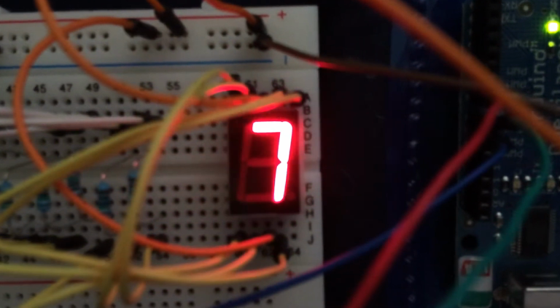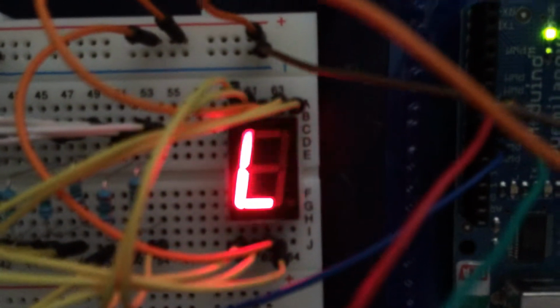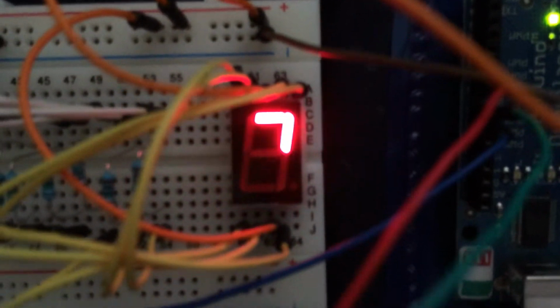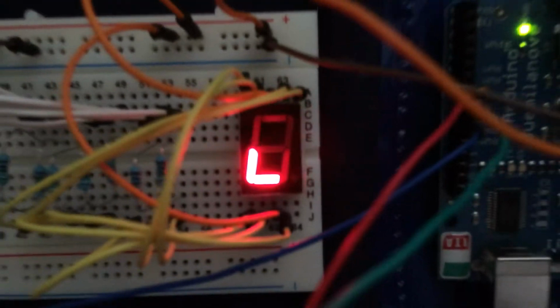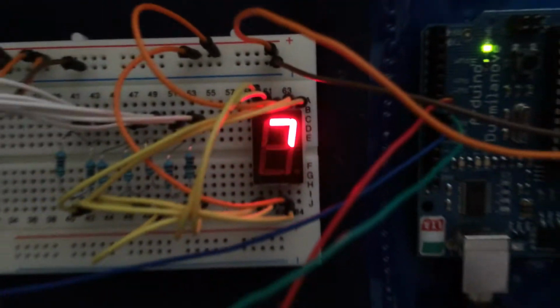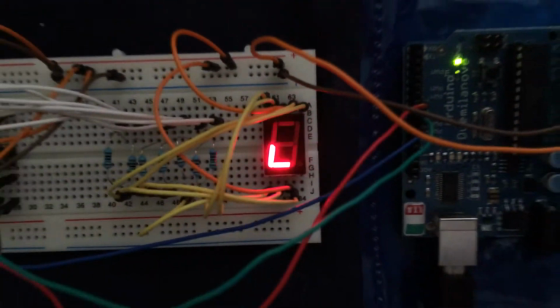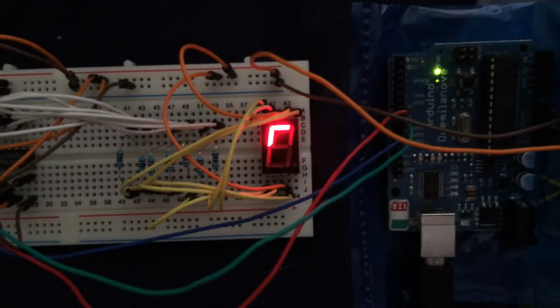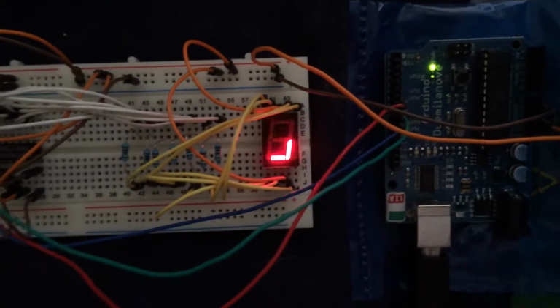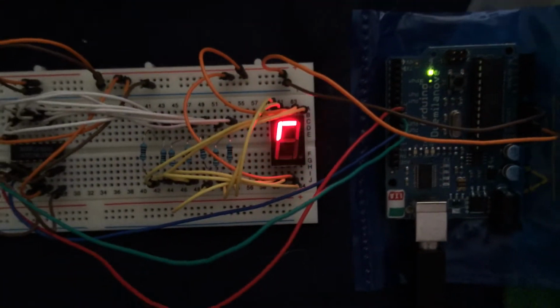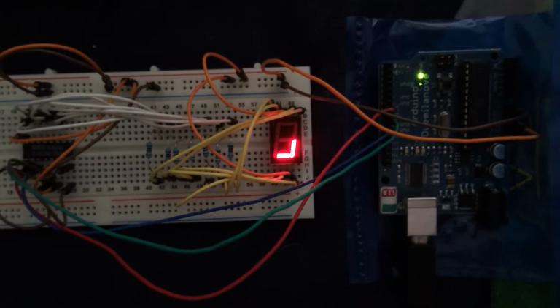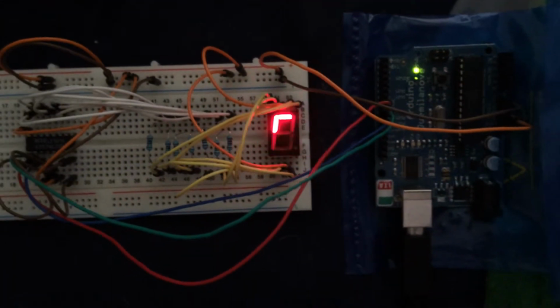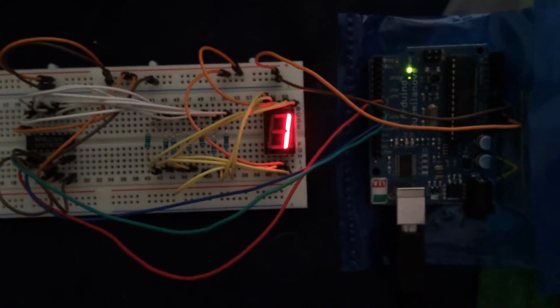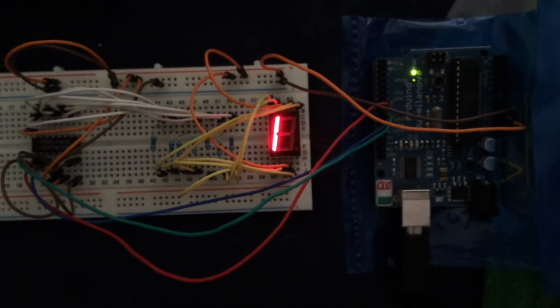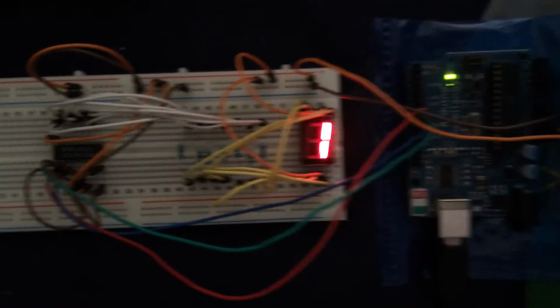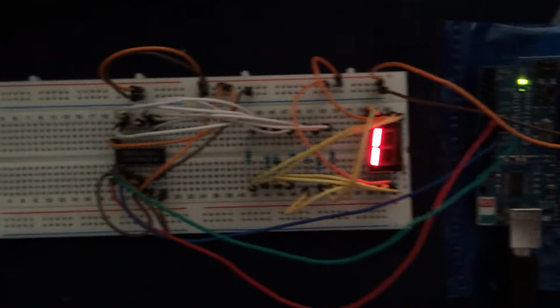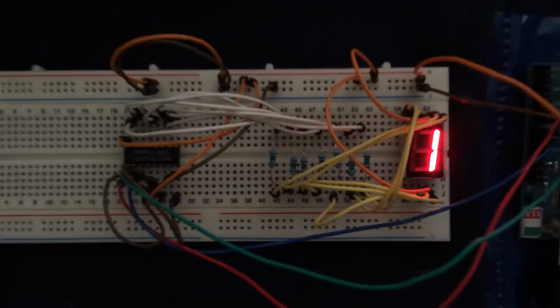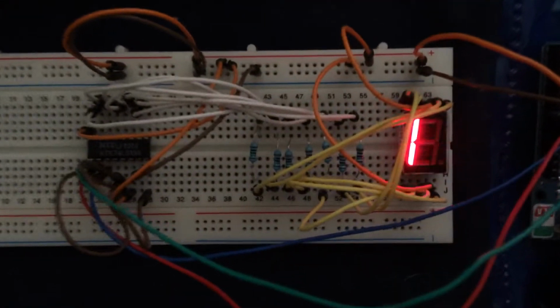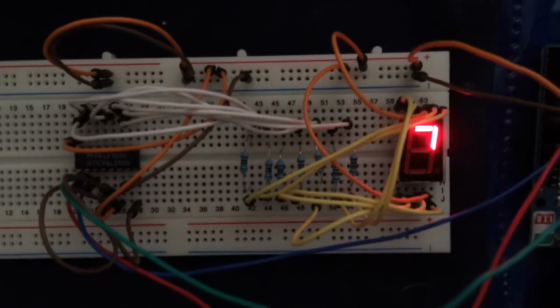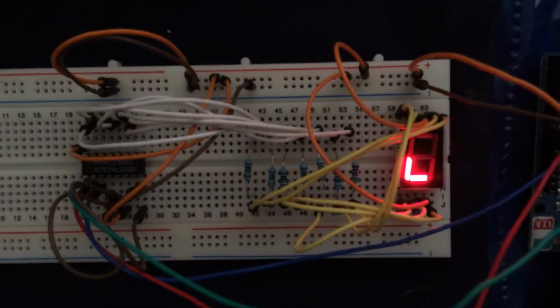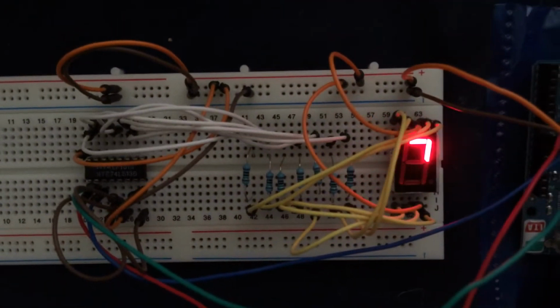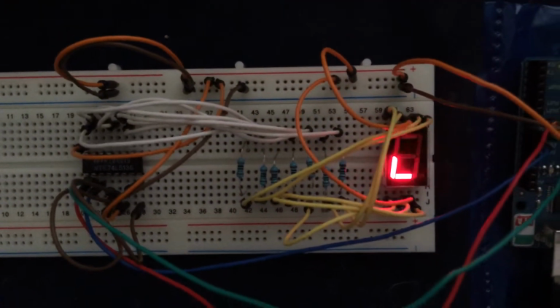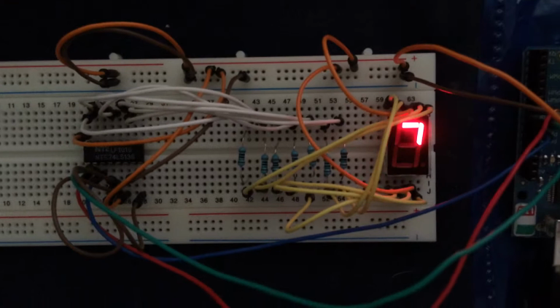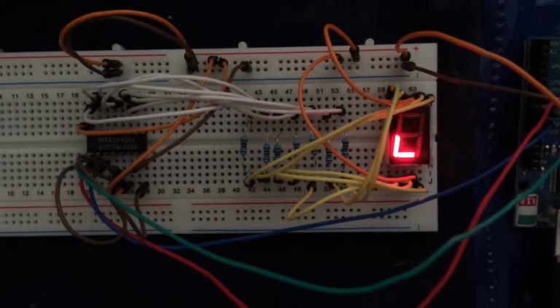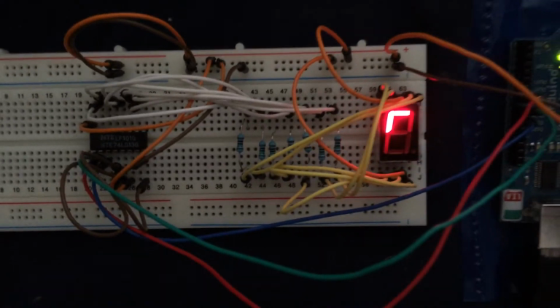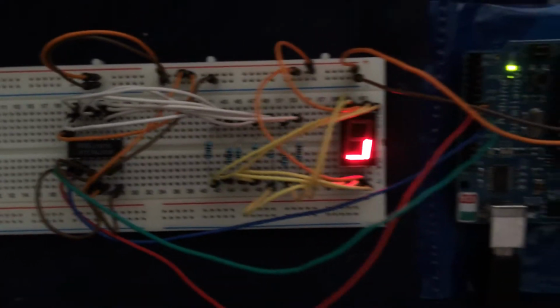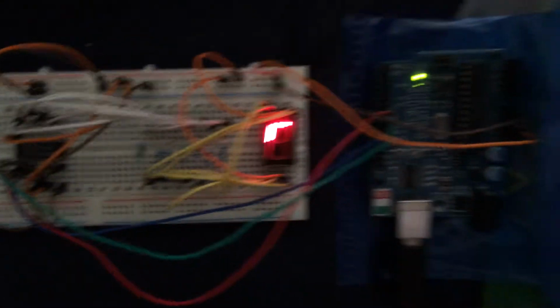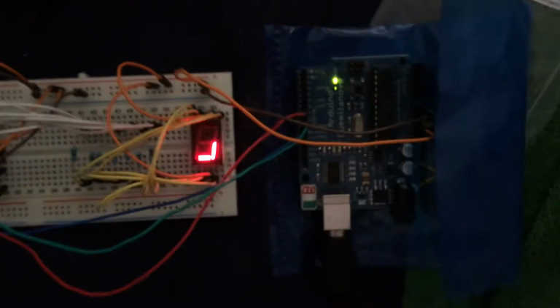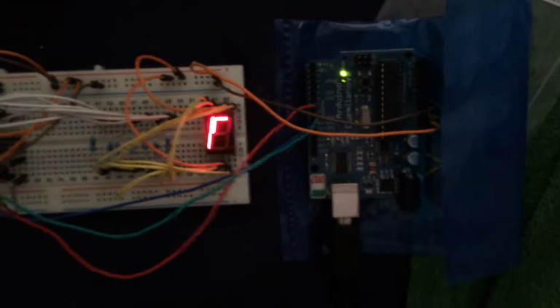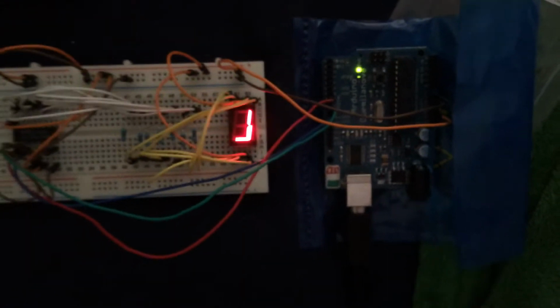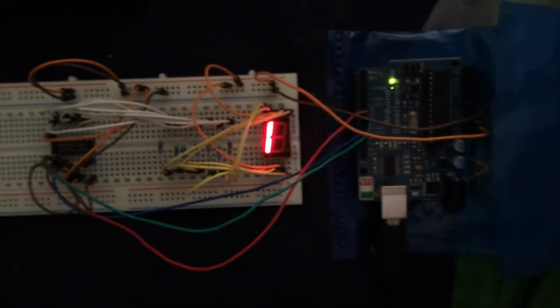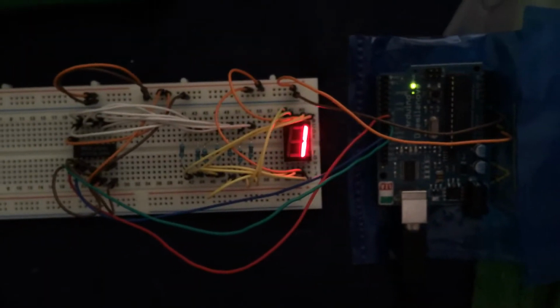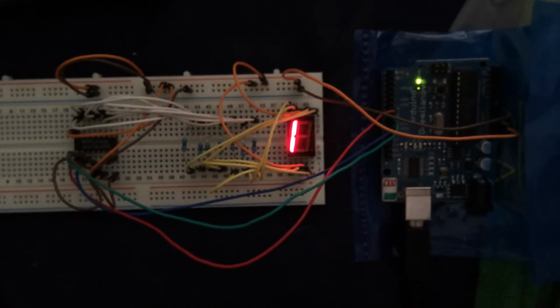But there we have it. Here was a few hours of fun. And, as you can see, a few too many wires for me. But hey, all in good fun.